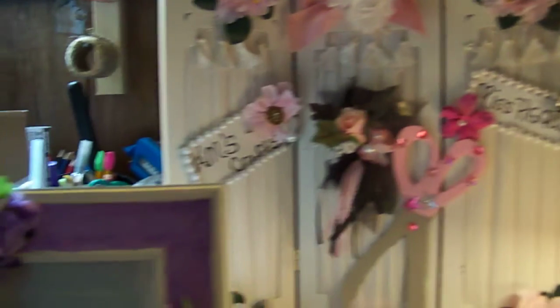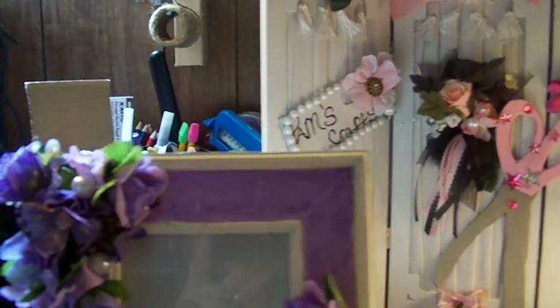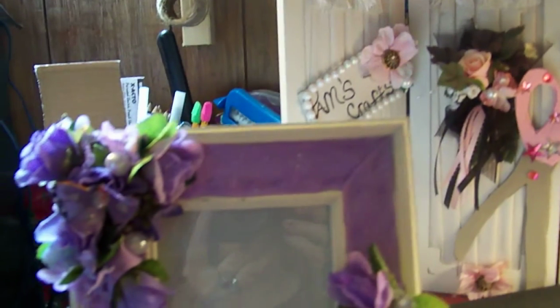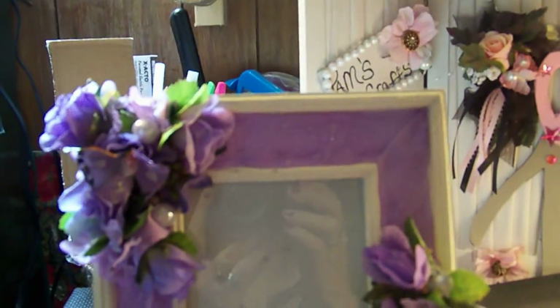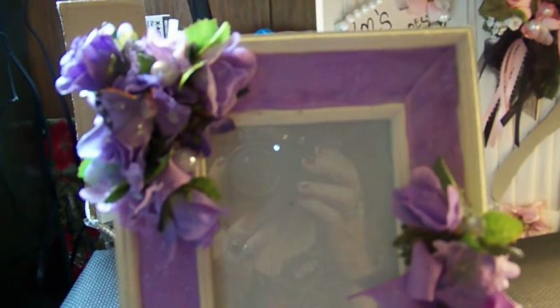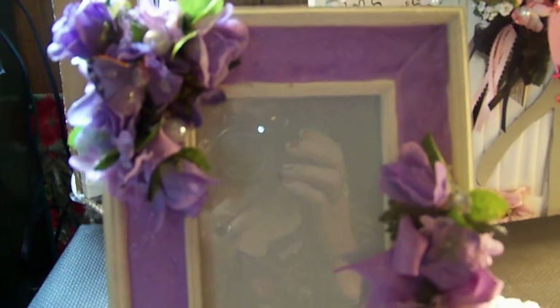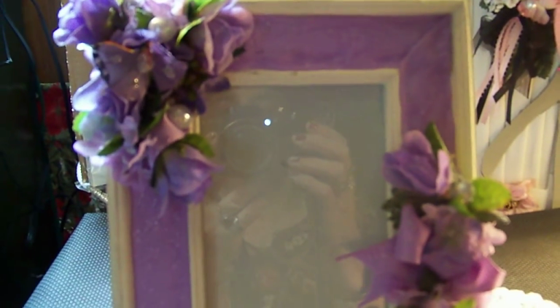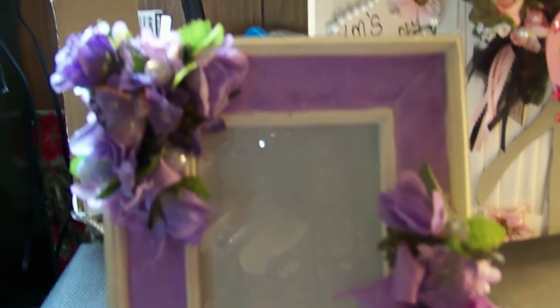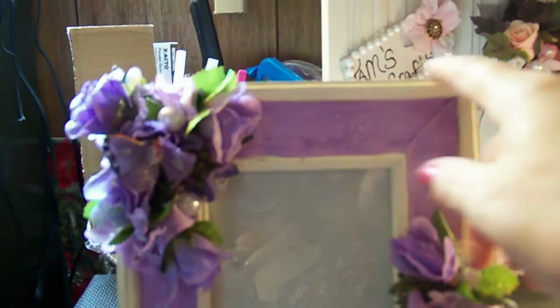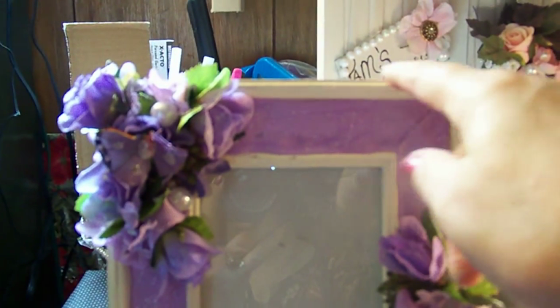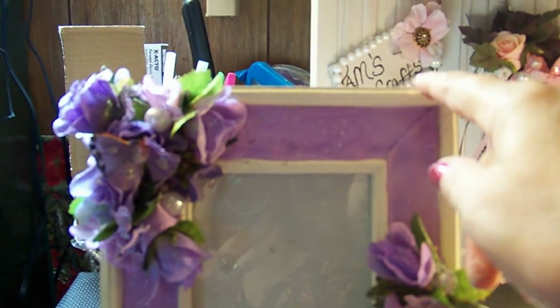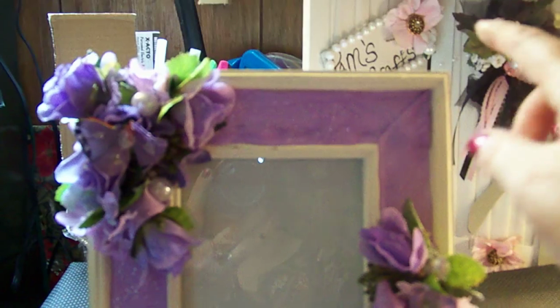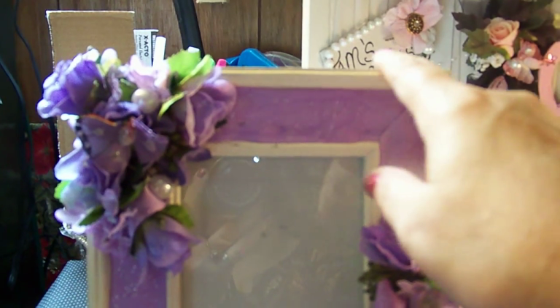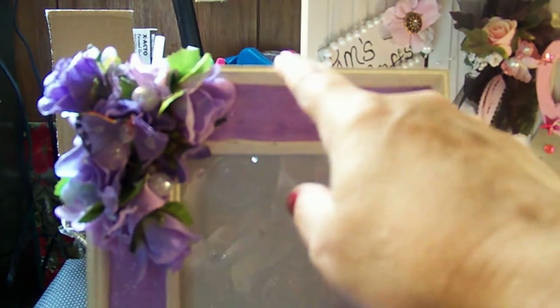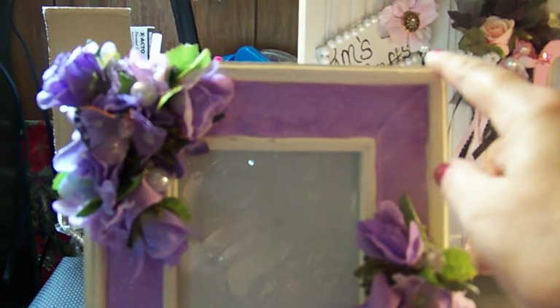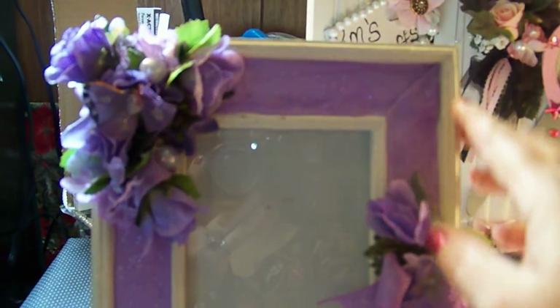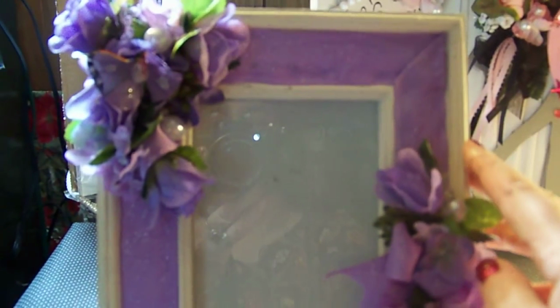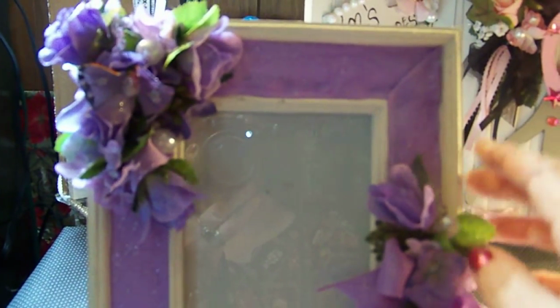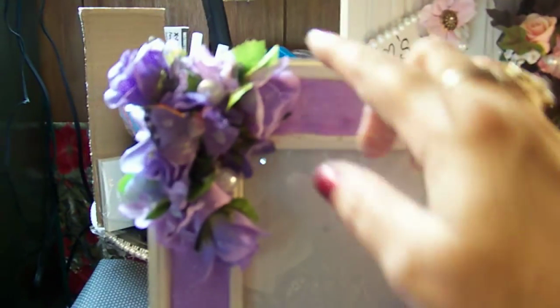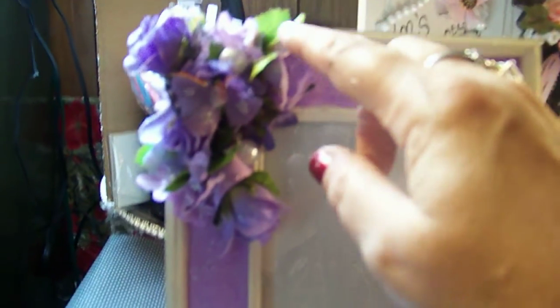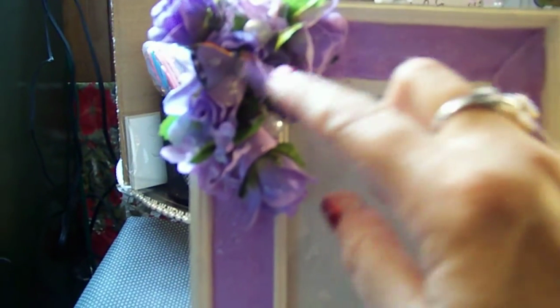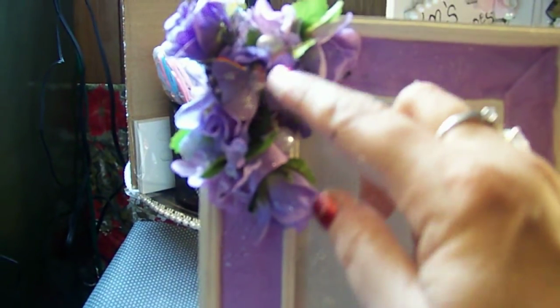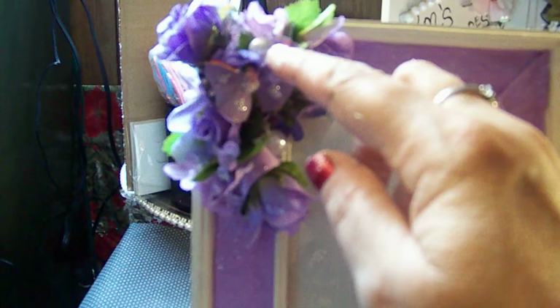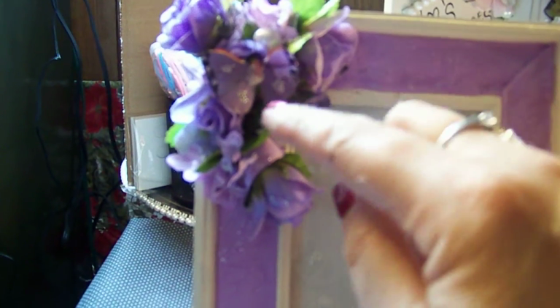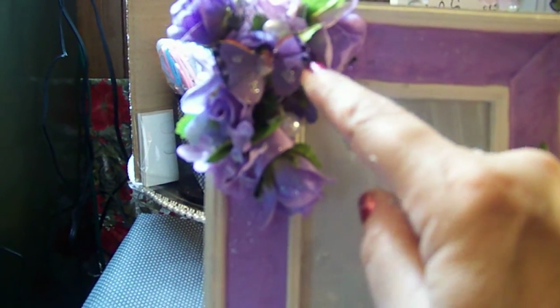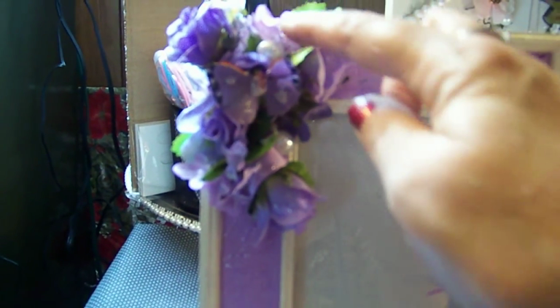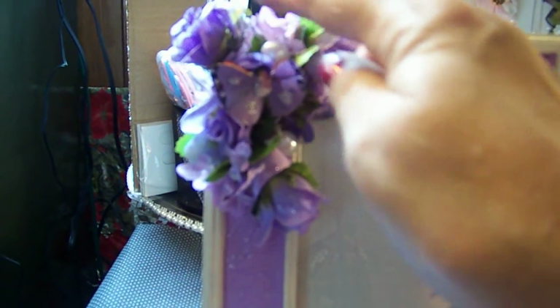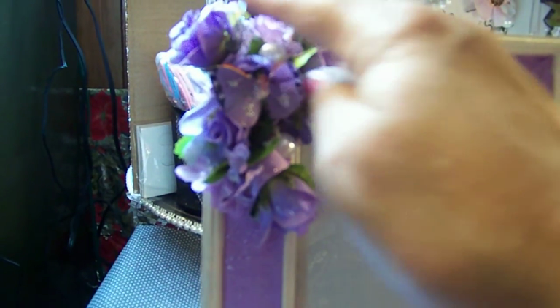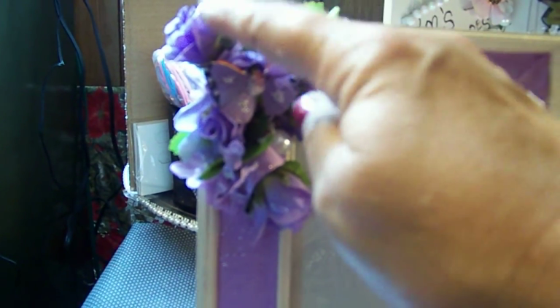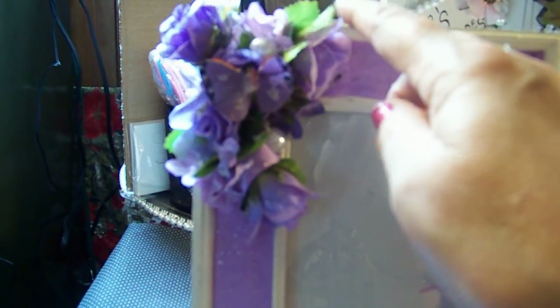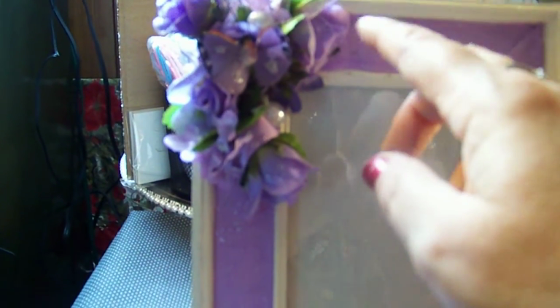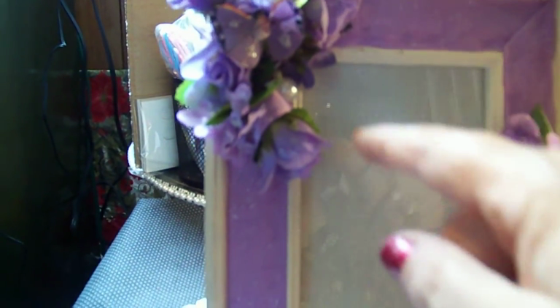This is a four by six picture frame. It was painted black and also colored cream colored.